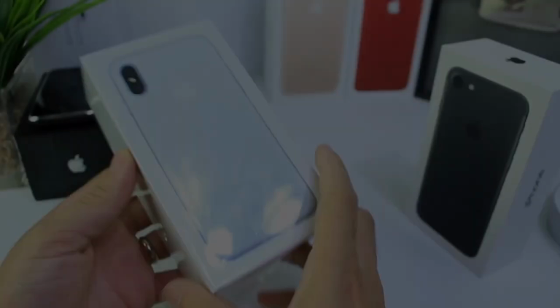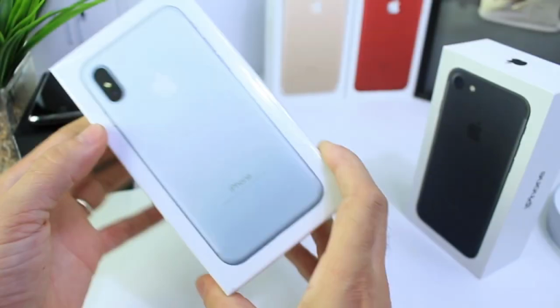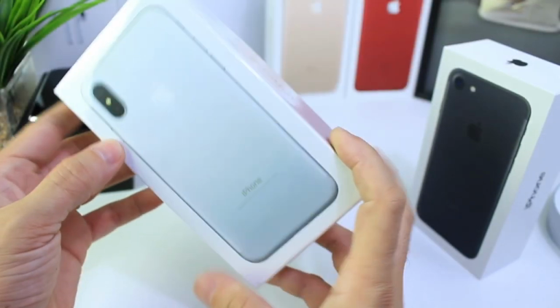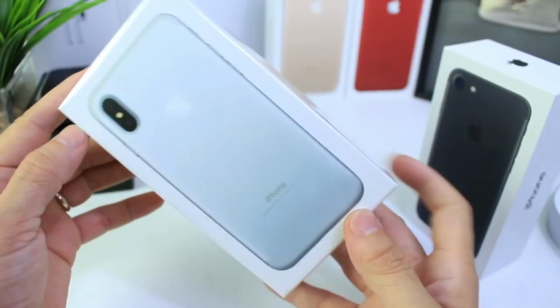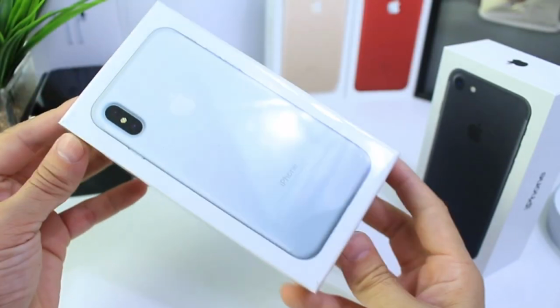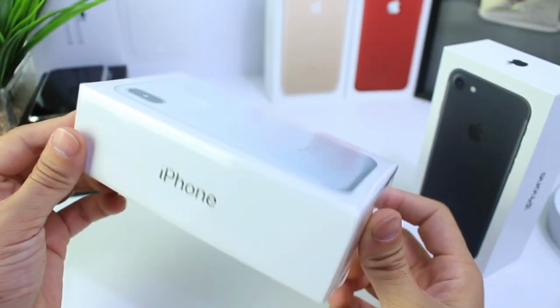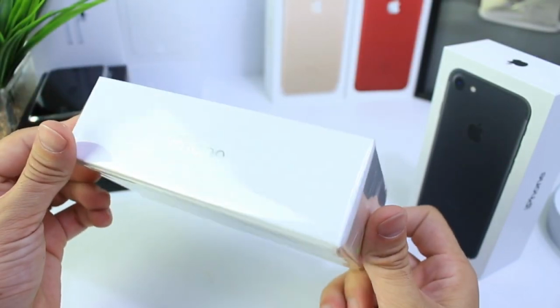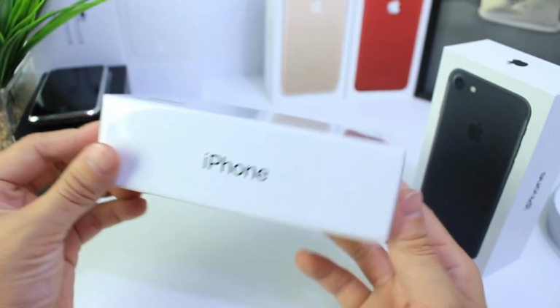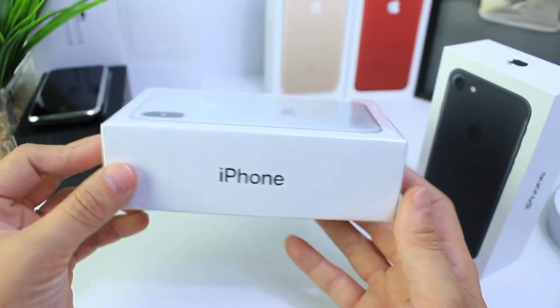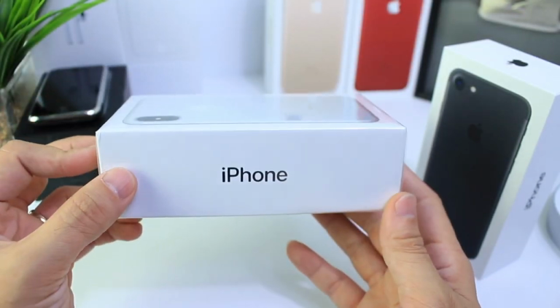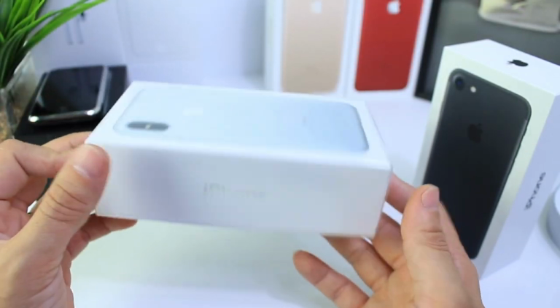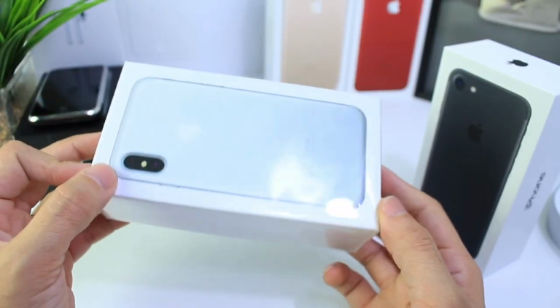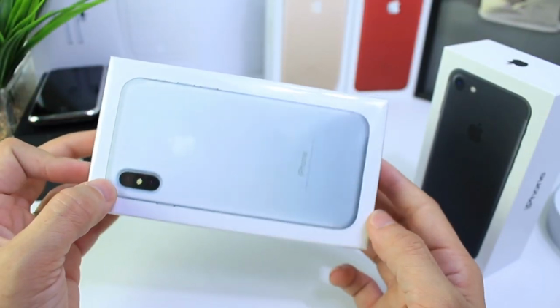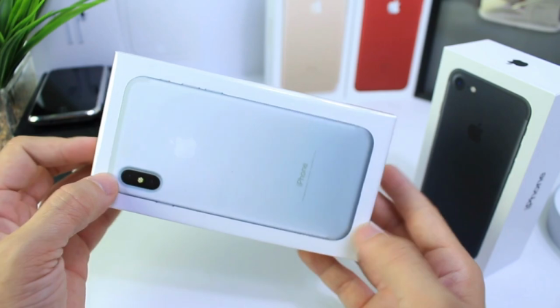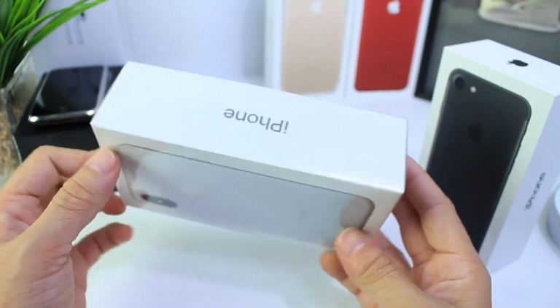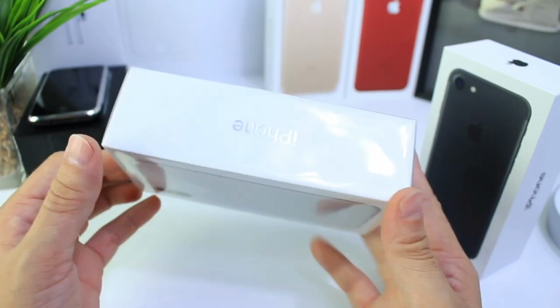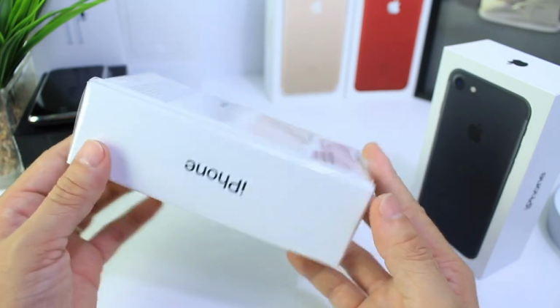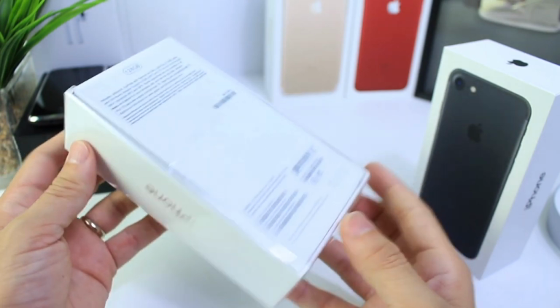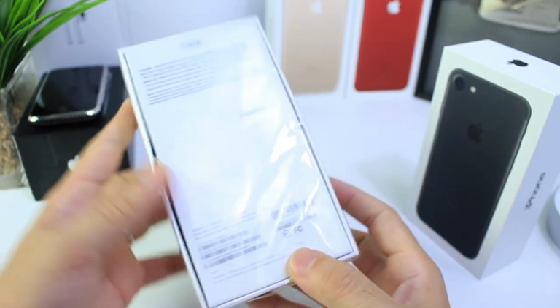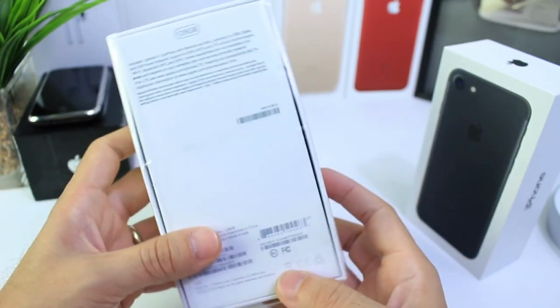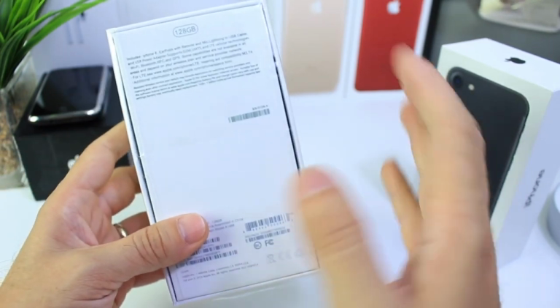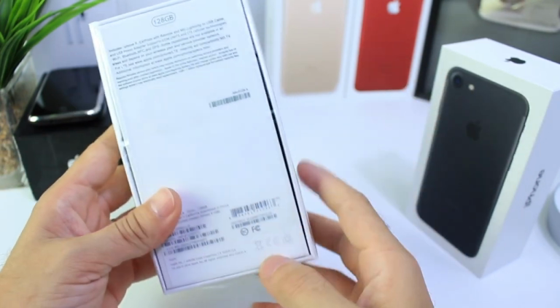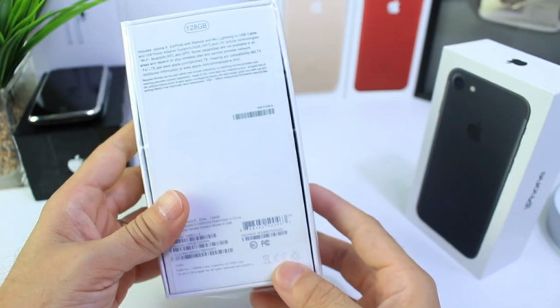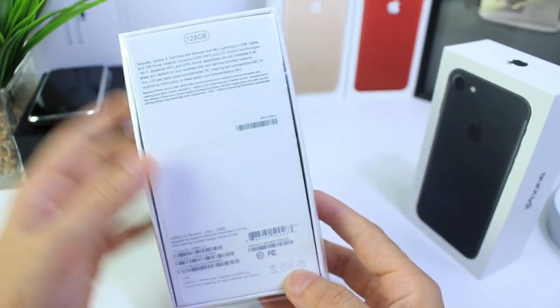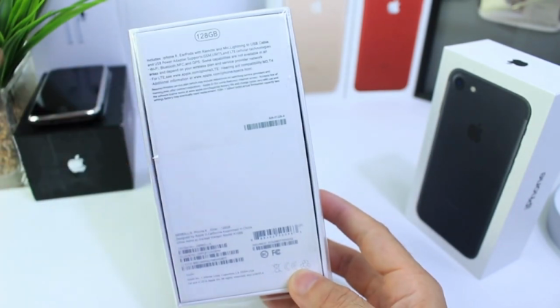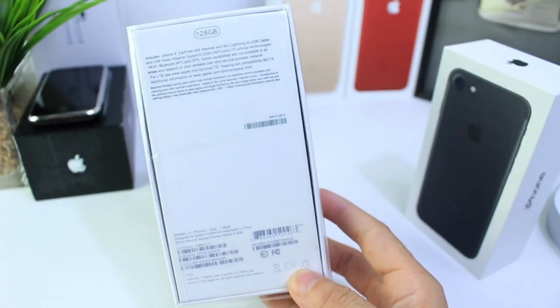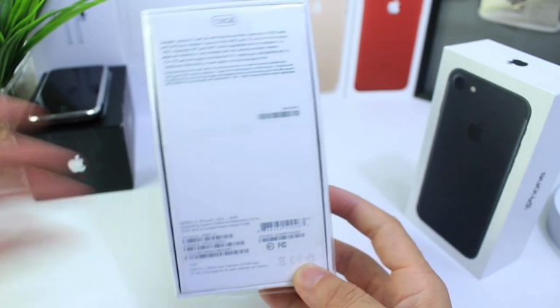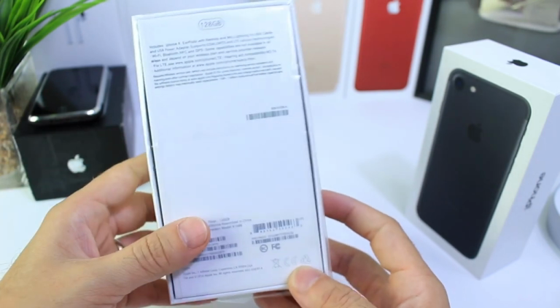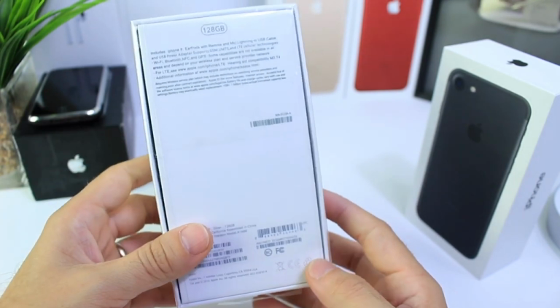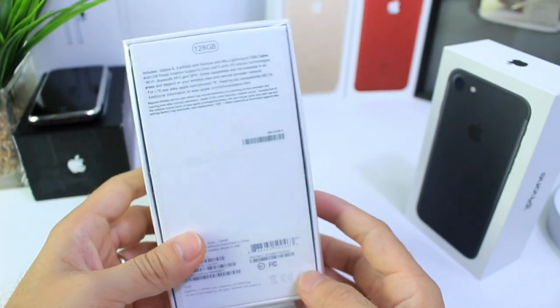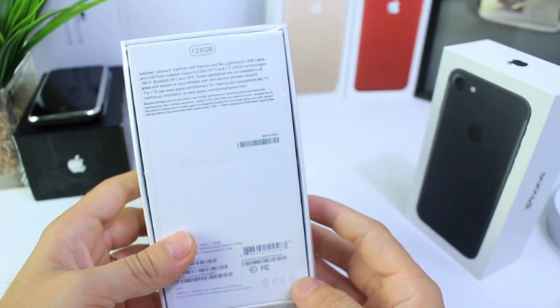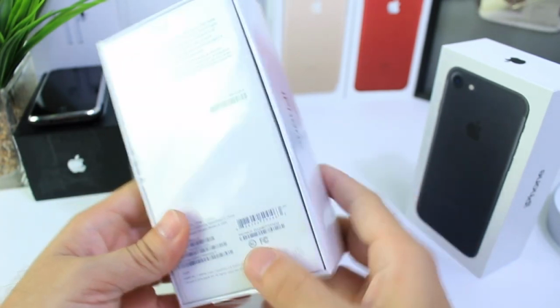Hey guys, iDevice Help here. Today I want to talk about the iPhone 8 and what's rumored to be the next generation of iPhone. In this video, my intention is to educate you guys into not getting tricked into buying fake Apple products or fake clones.